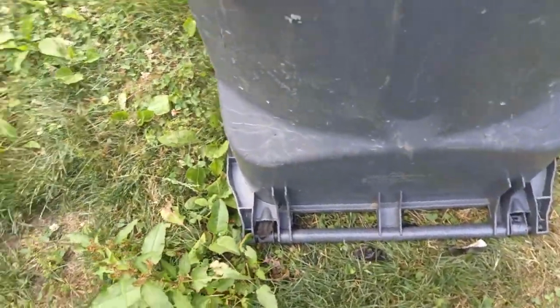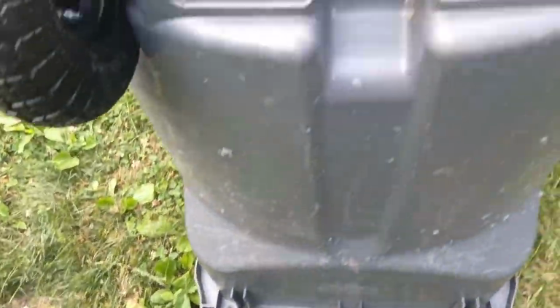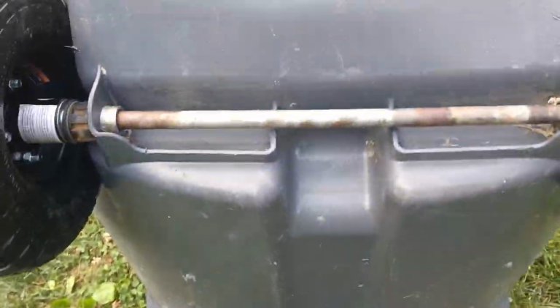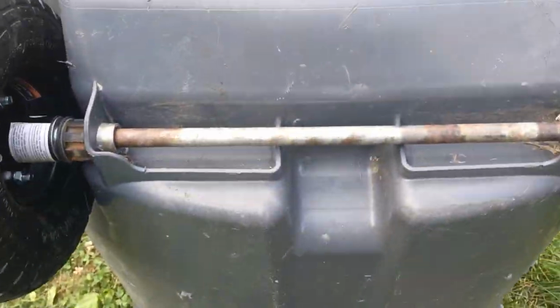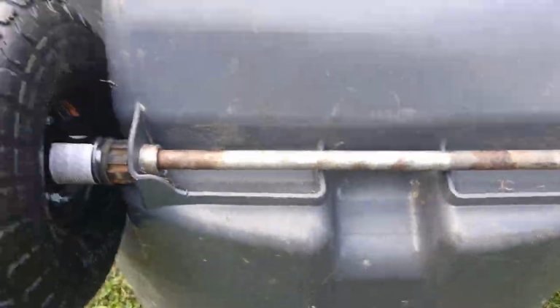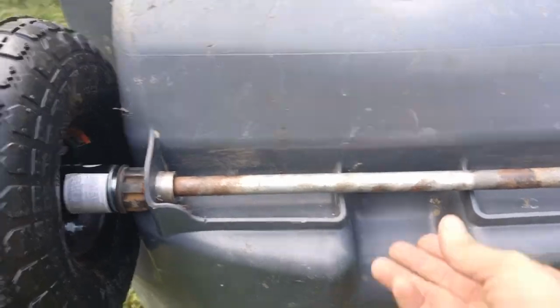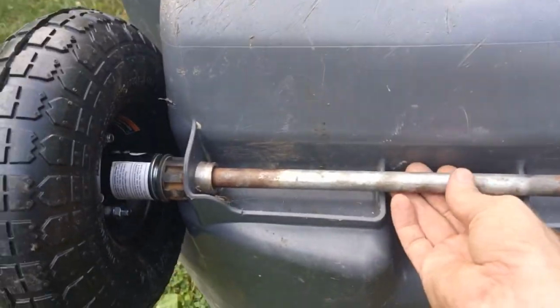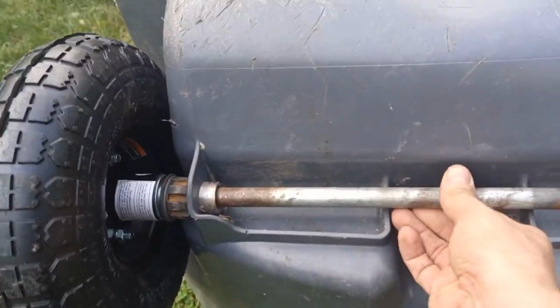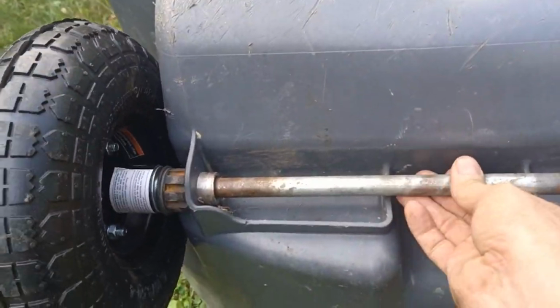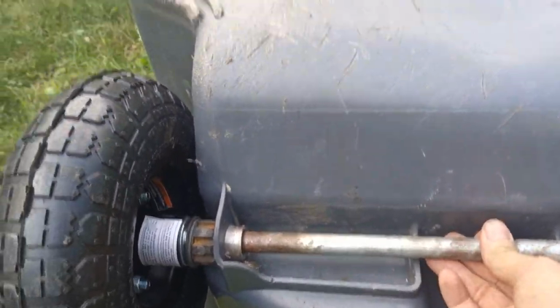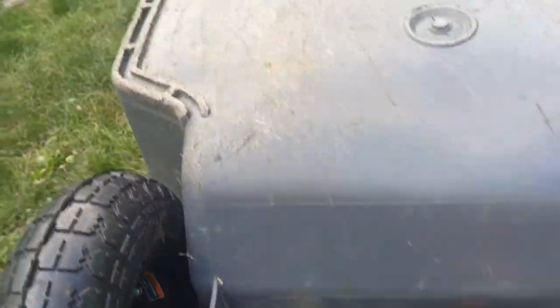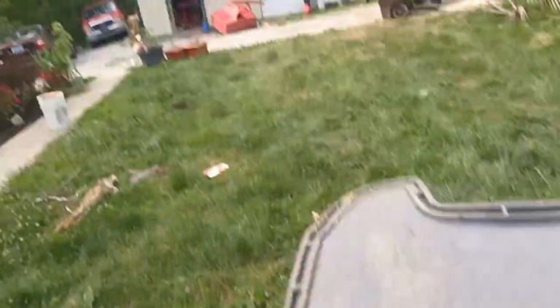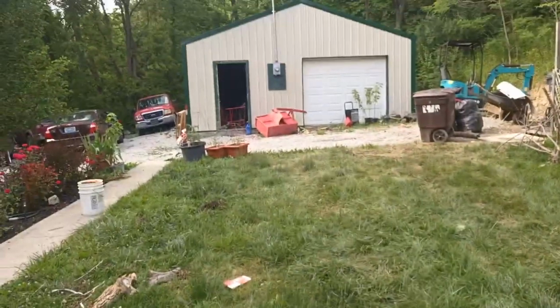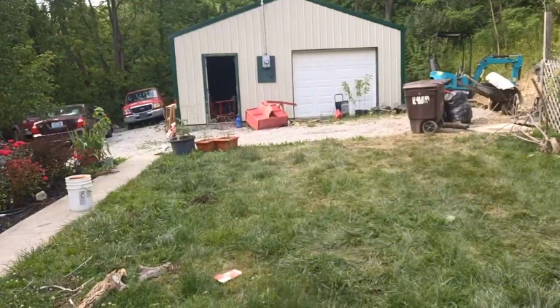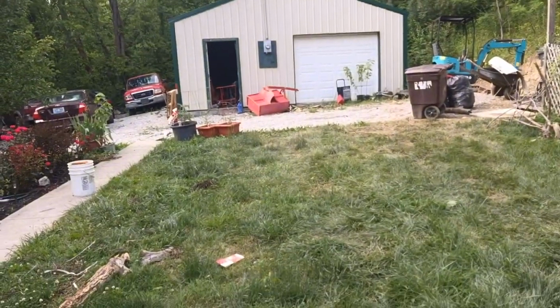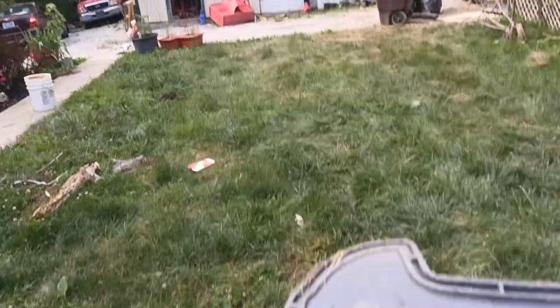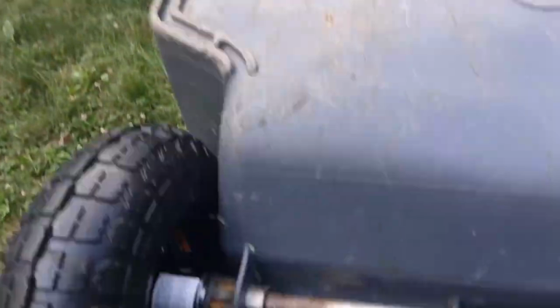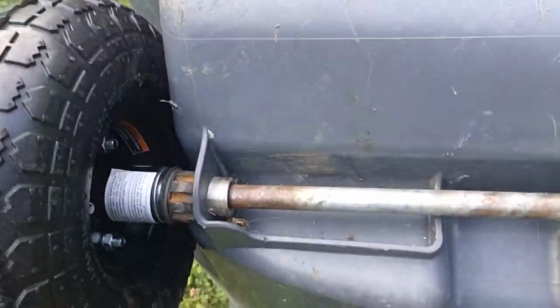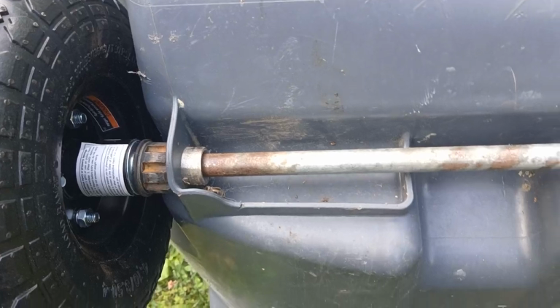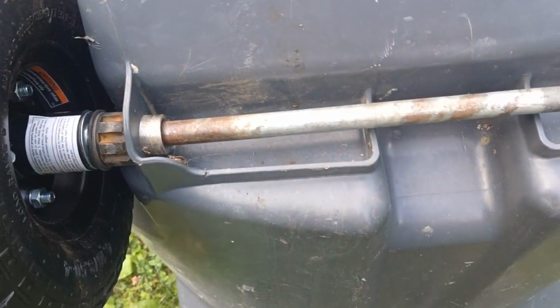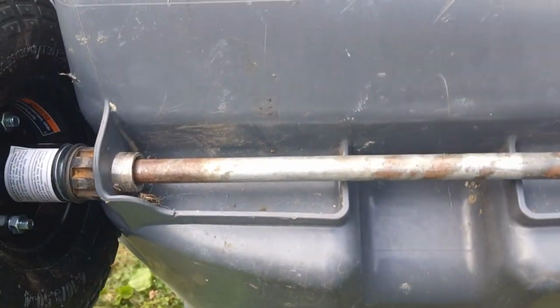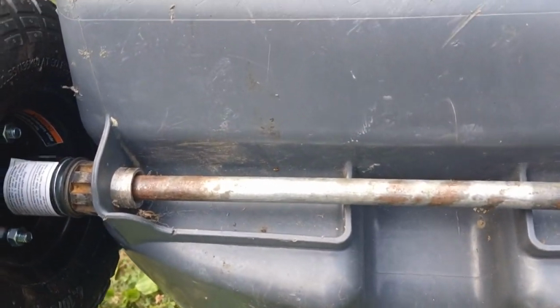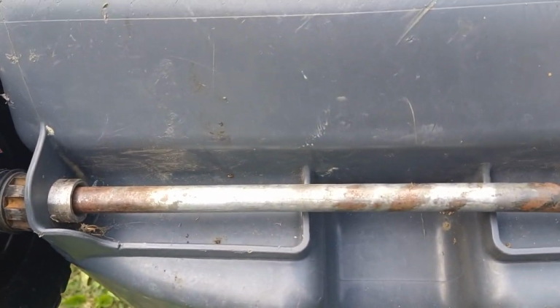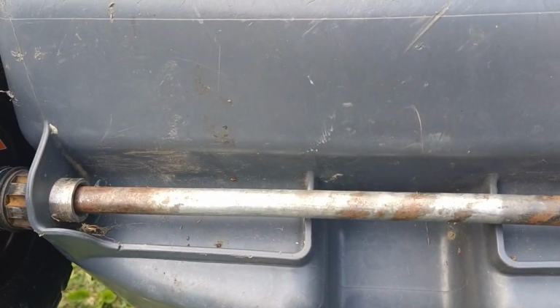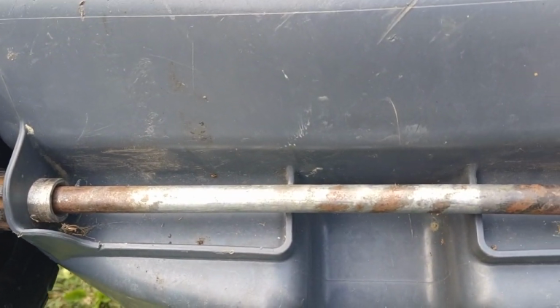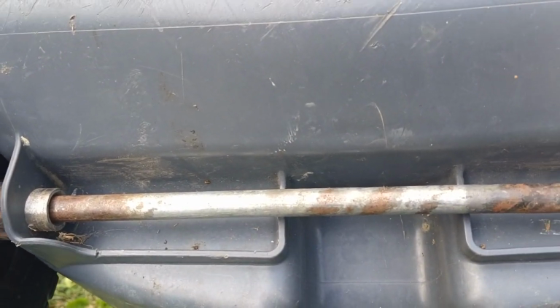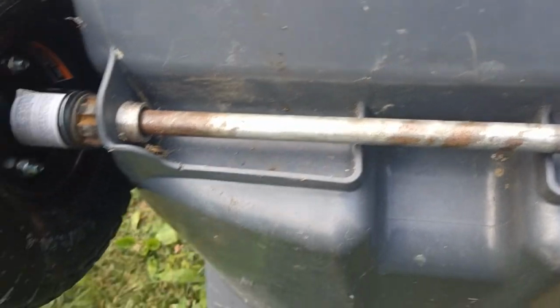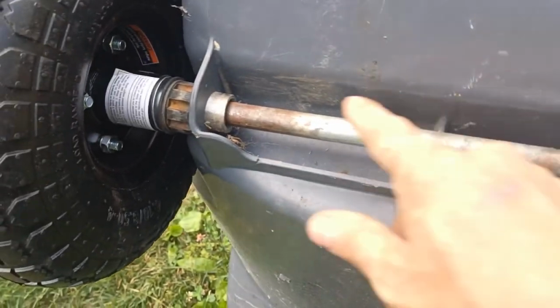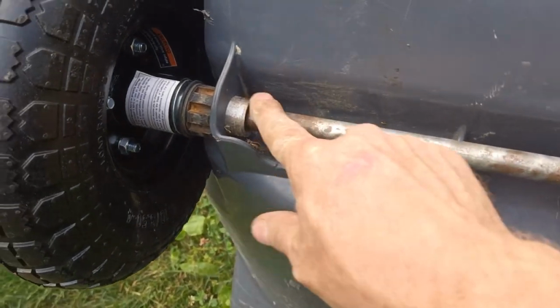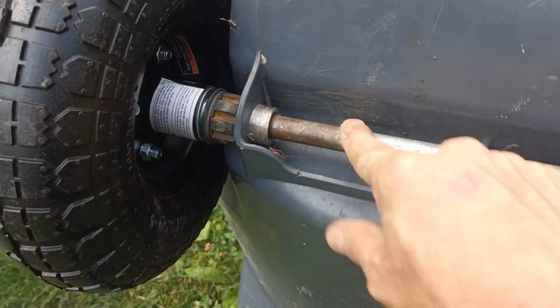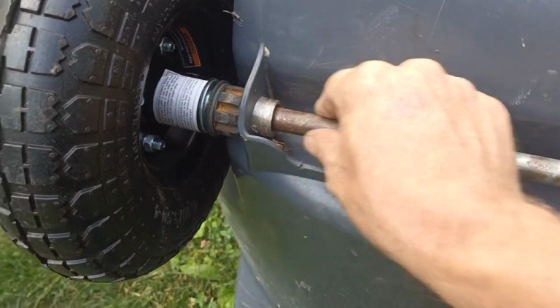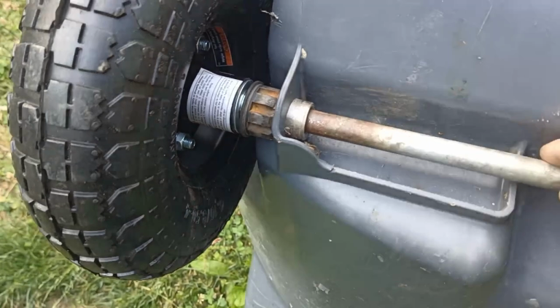So I got this rod here from an old cart that was my brother's — it was bent. I heated it up and straightened it out.